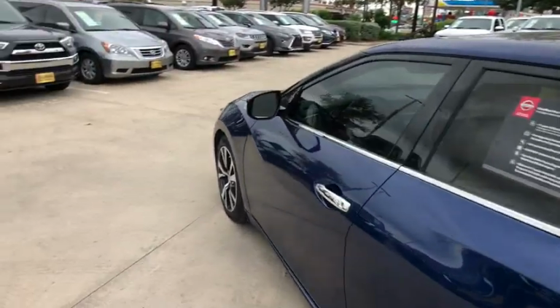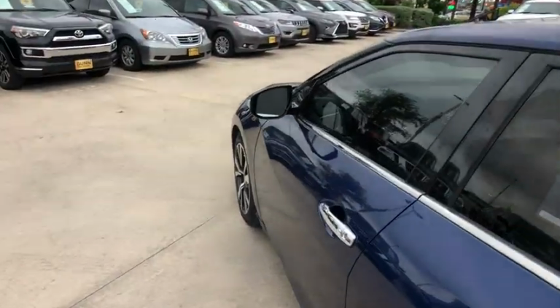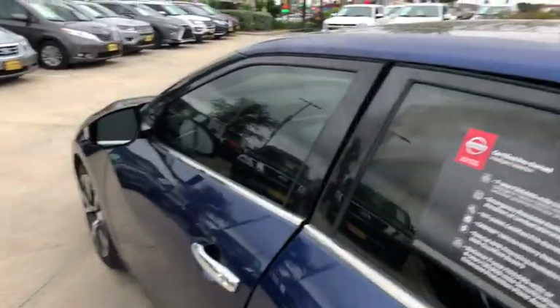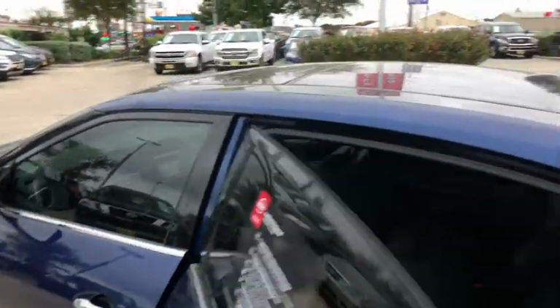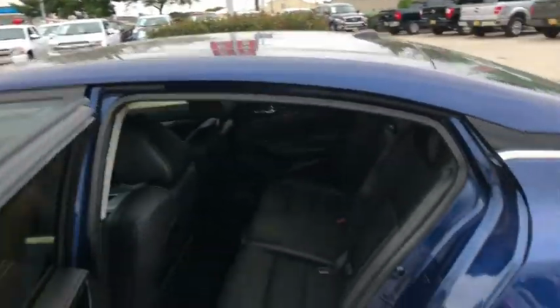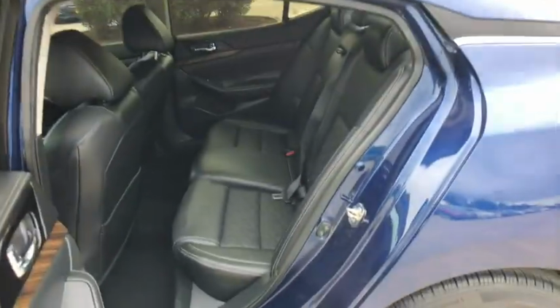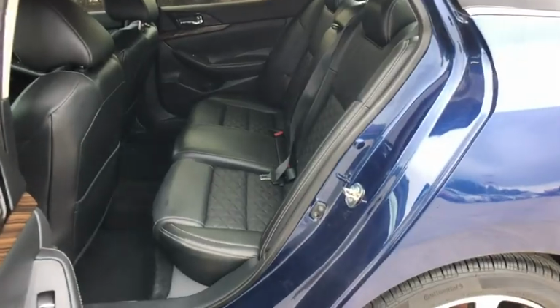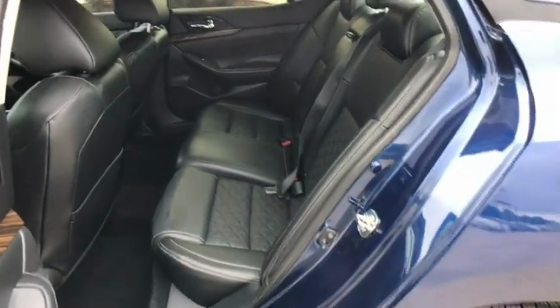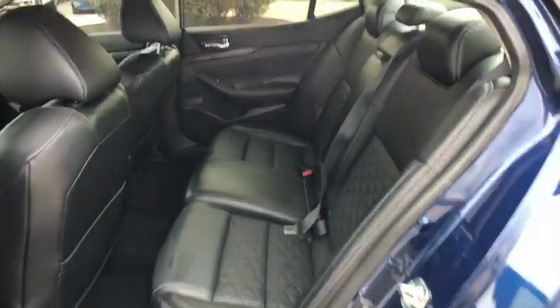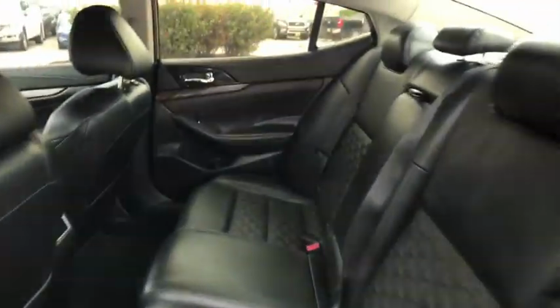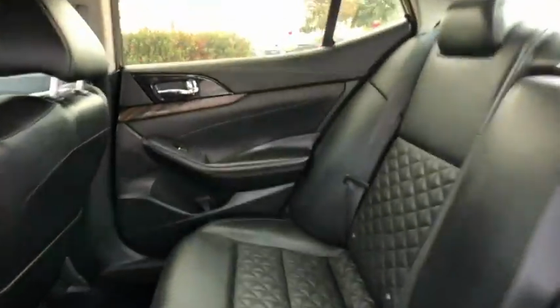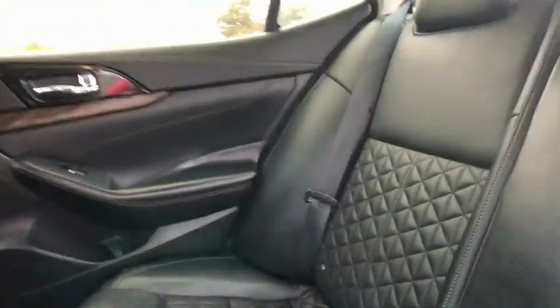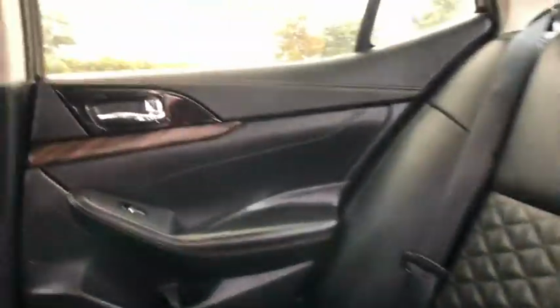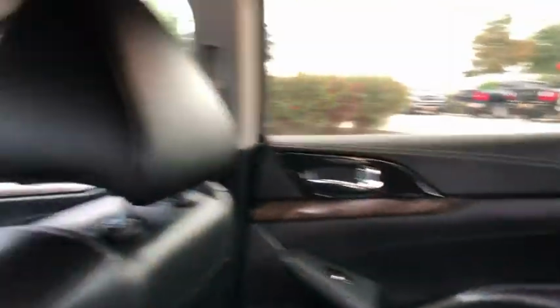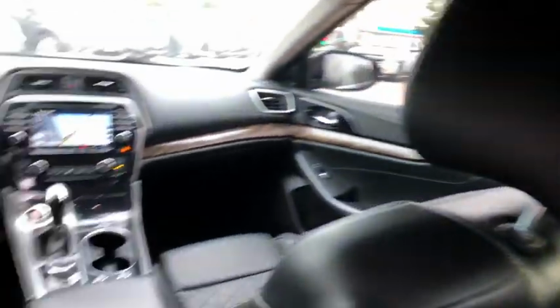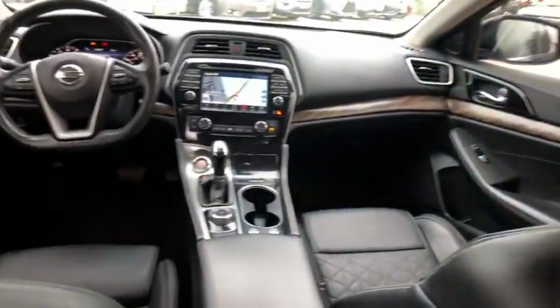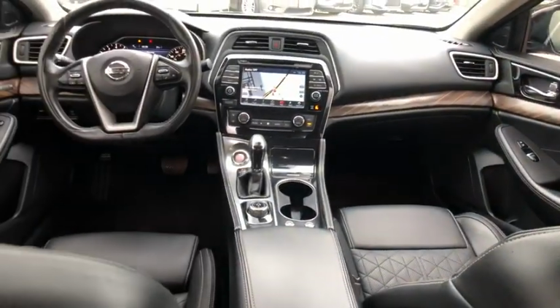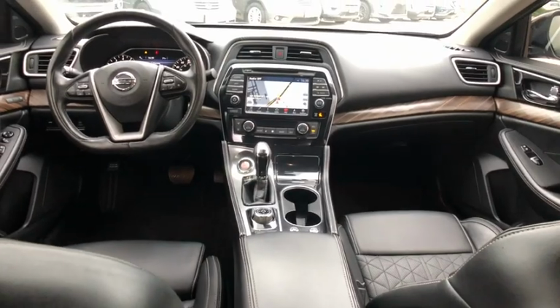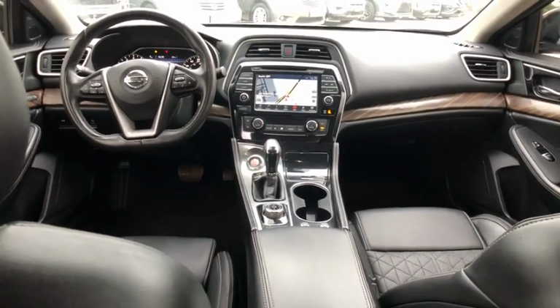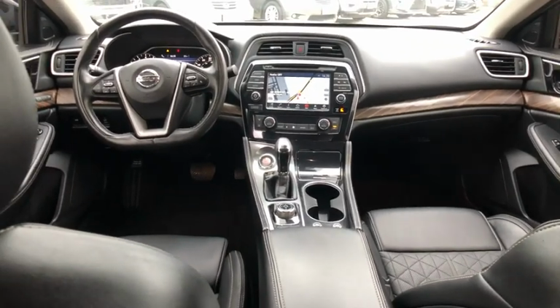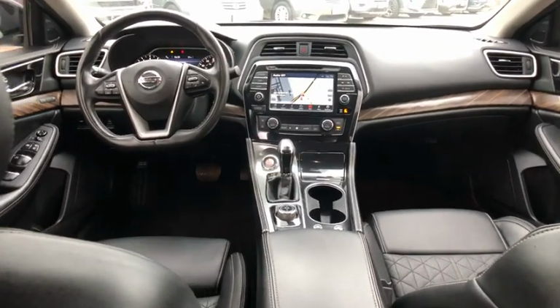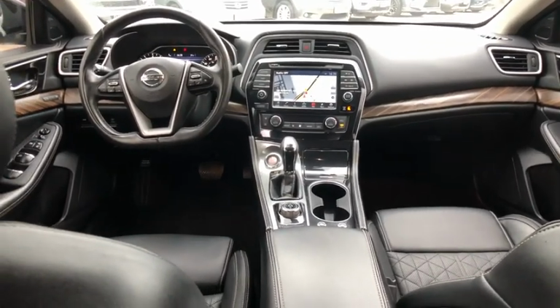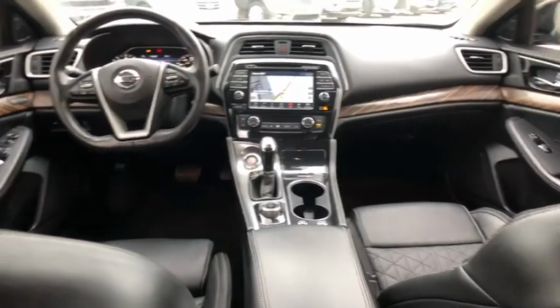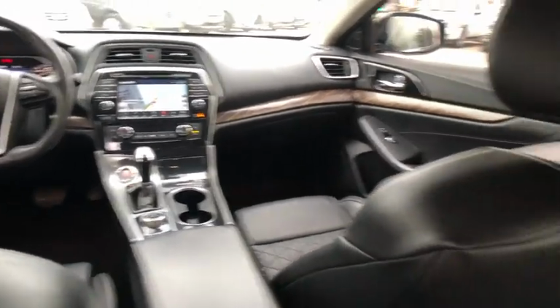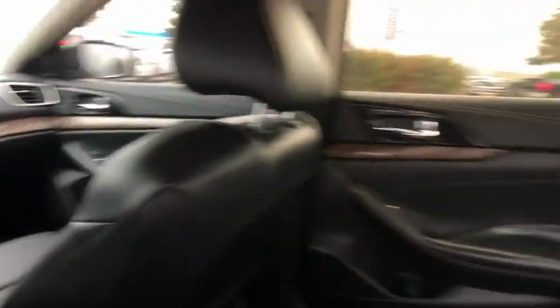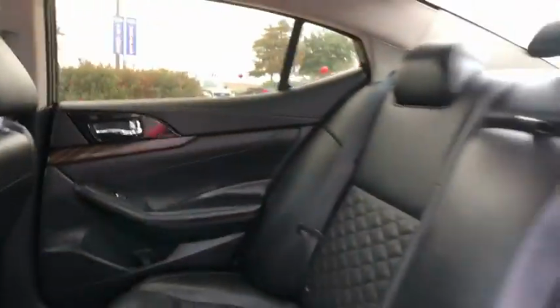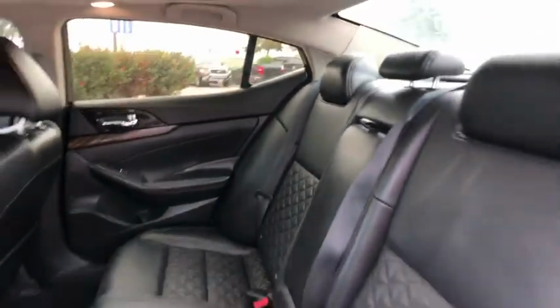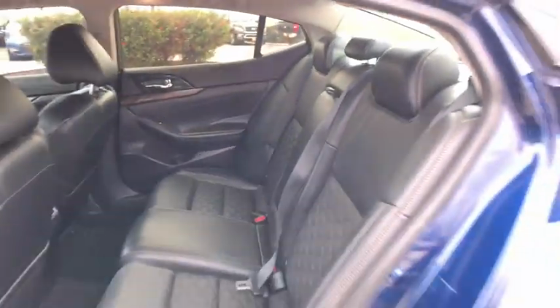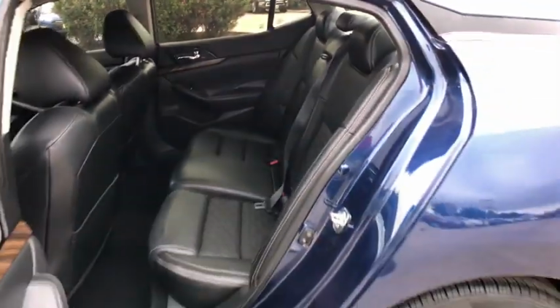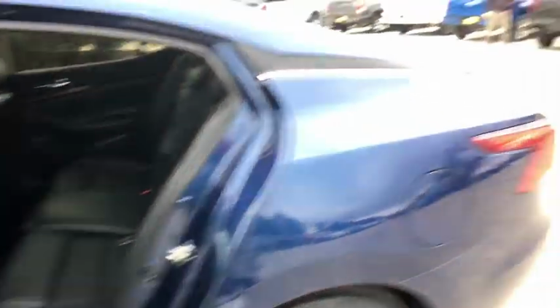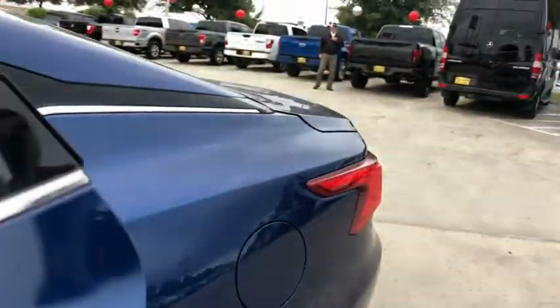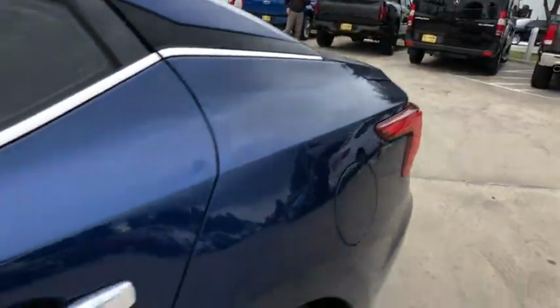This vehicle has less than 35,000 miles. Here are some of this vehicle's great options: backup camera, anti-lock braking system, steering wheel audio controls, power passenger seat, keyless entry, remote engine start, and navigation system.